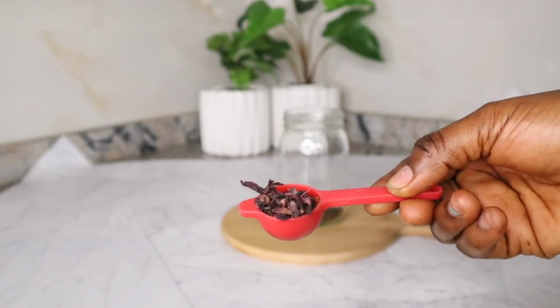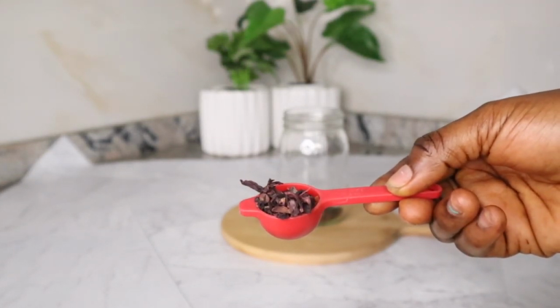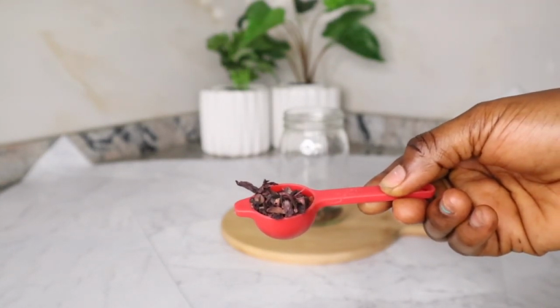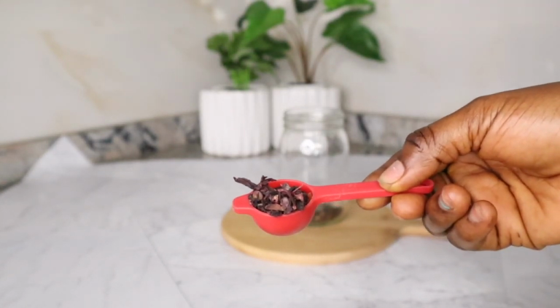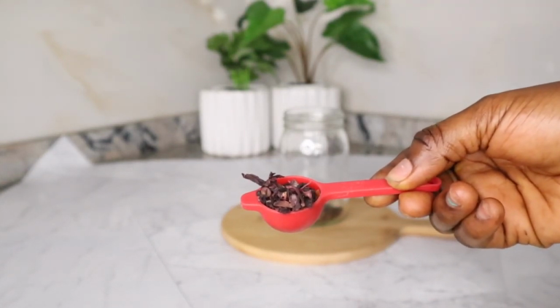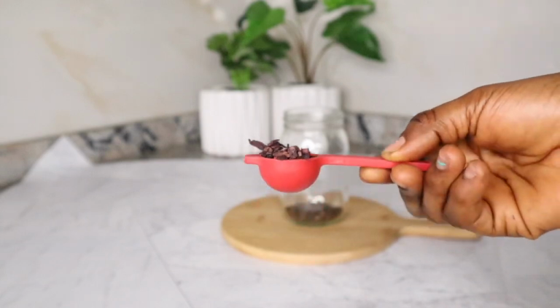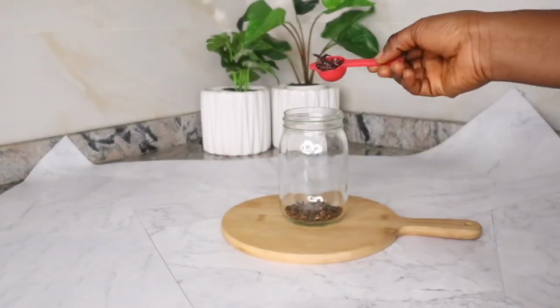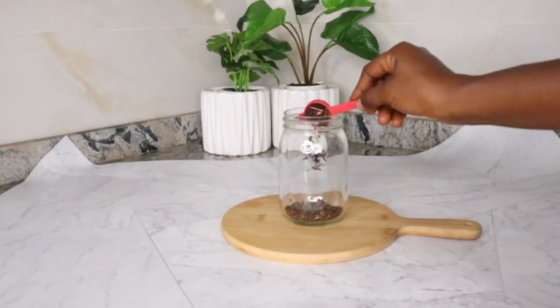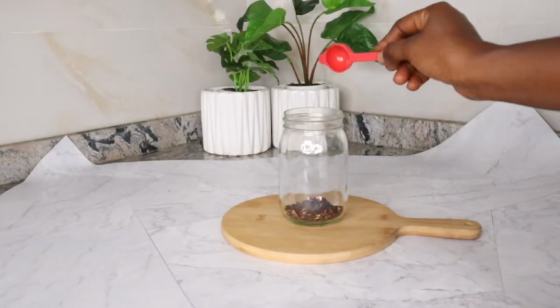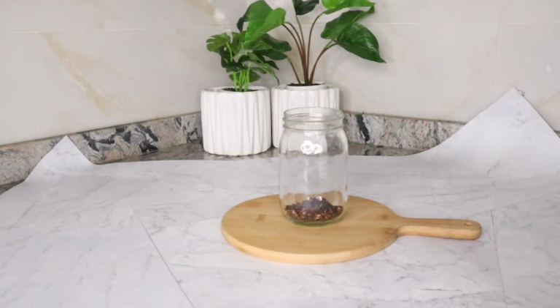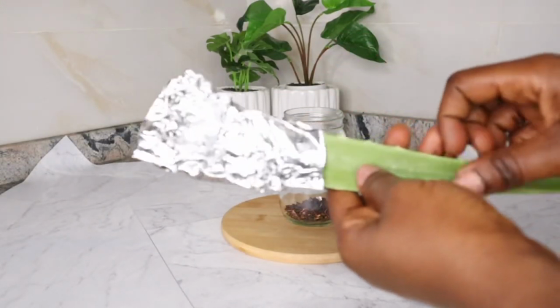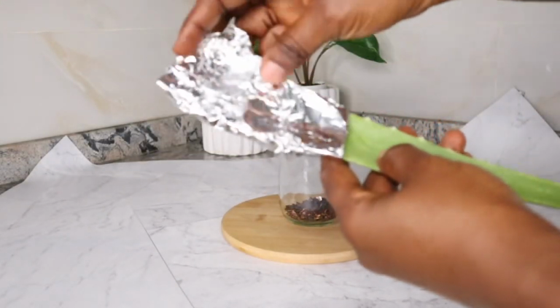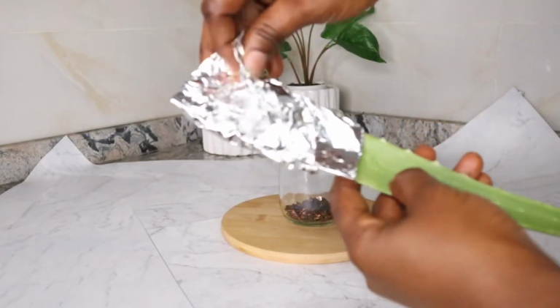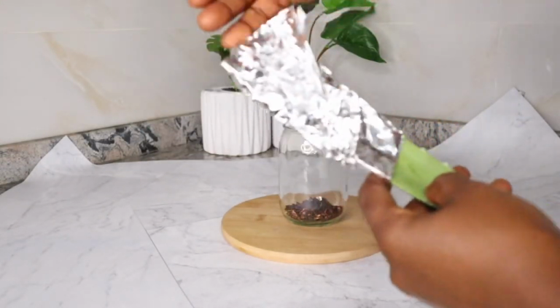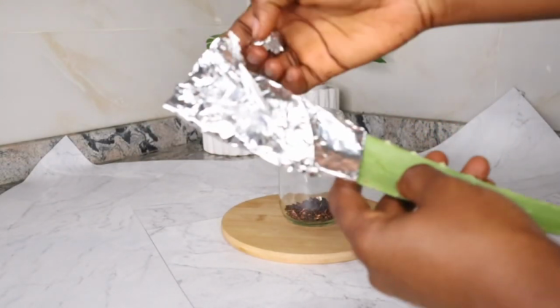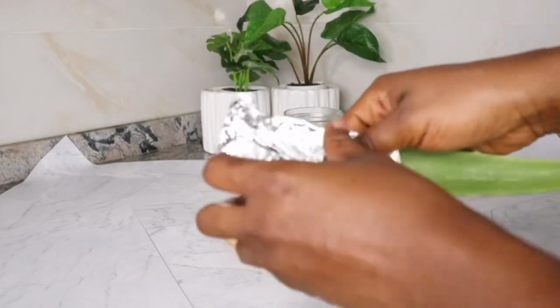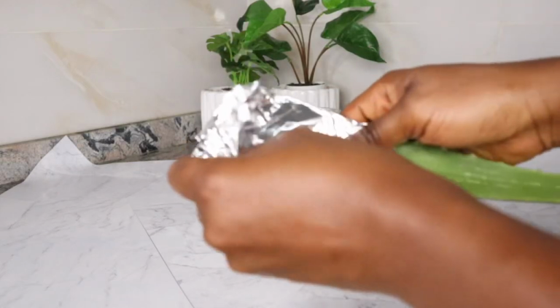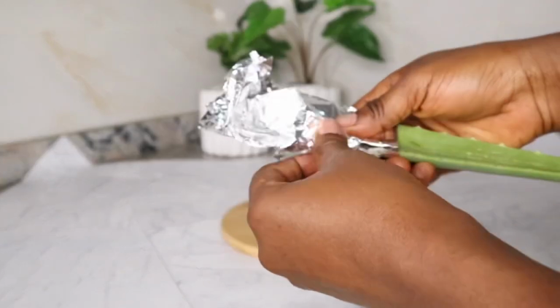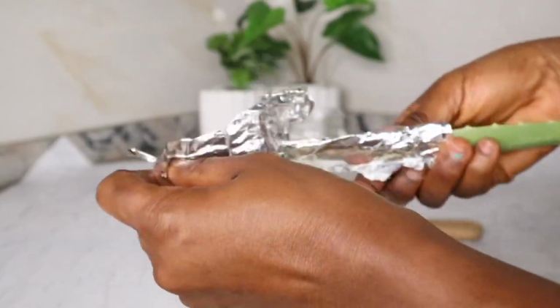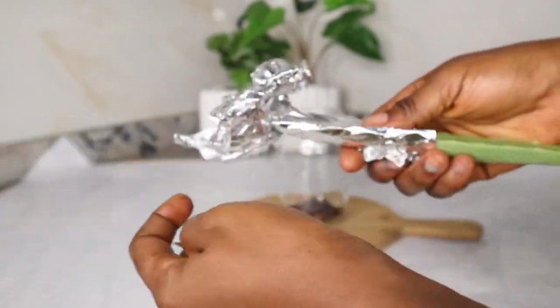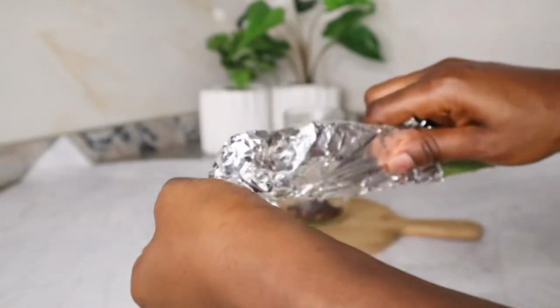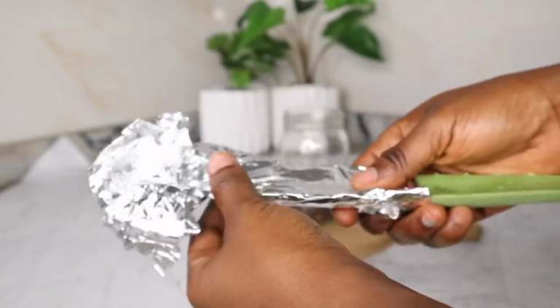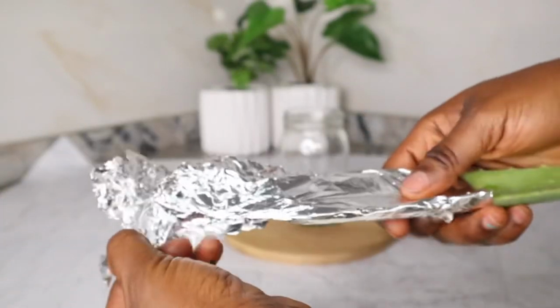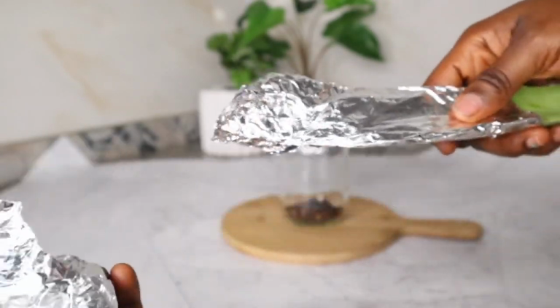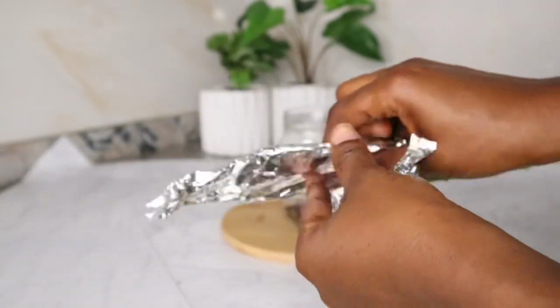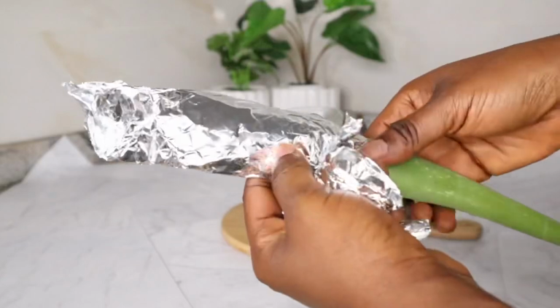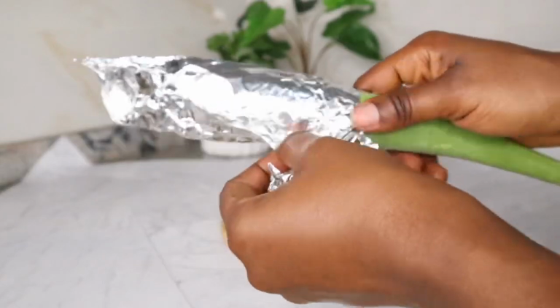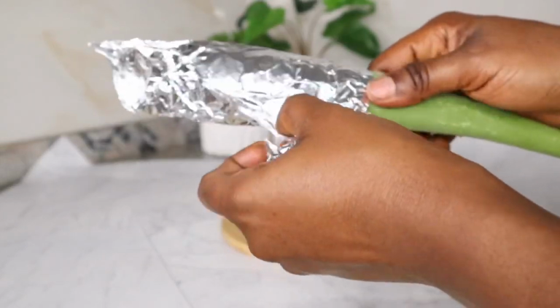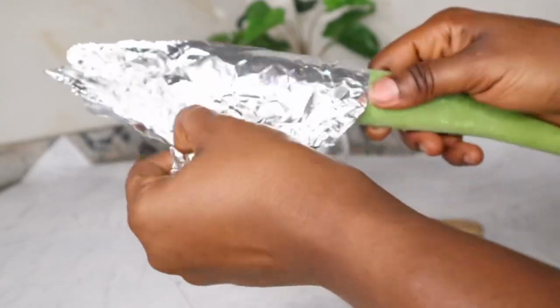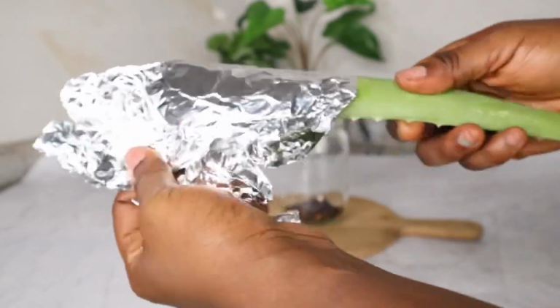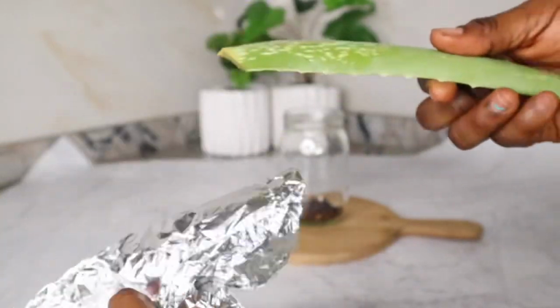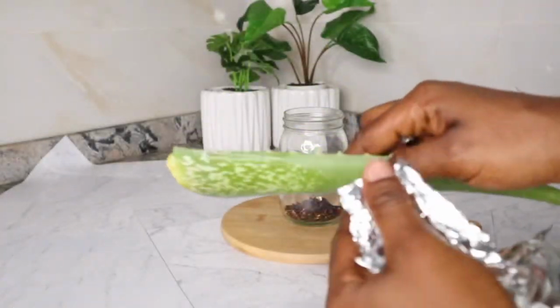Hibiscus keeps hair healthy and conditioned, thickens and volumizes hair, treats dandruff, prevents split ends, and decreases hair loss.